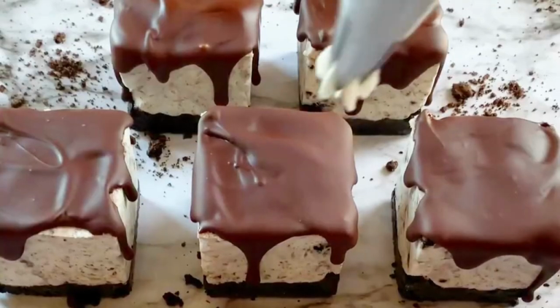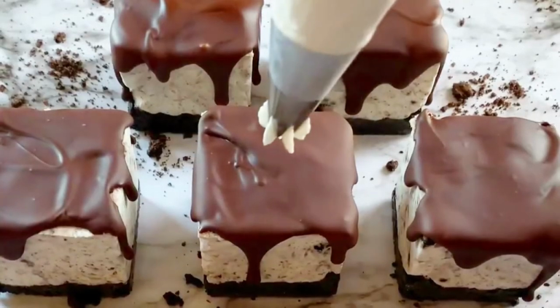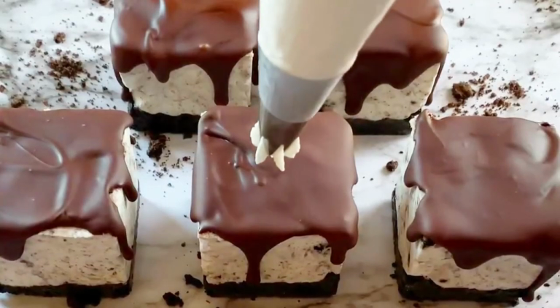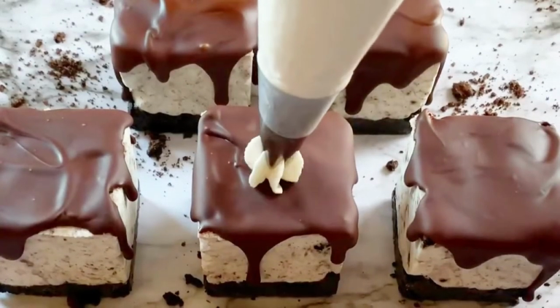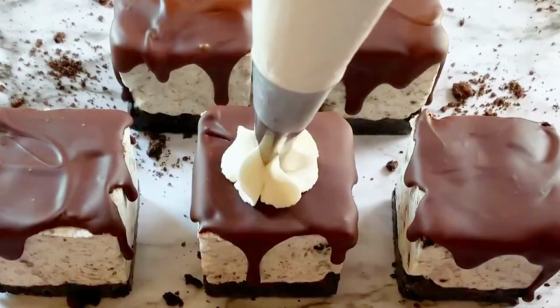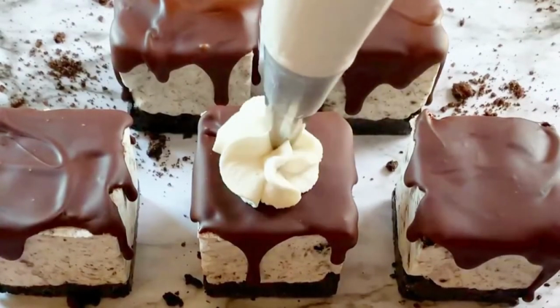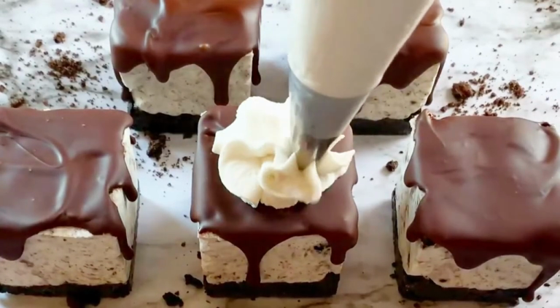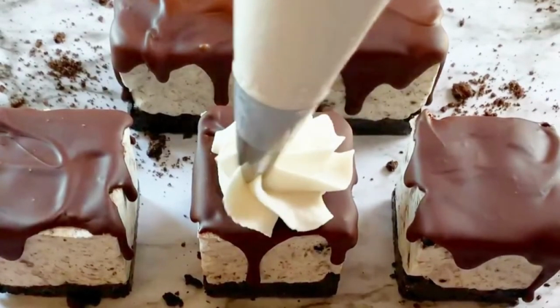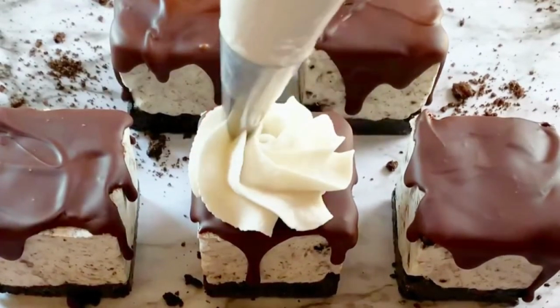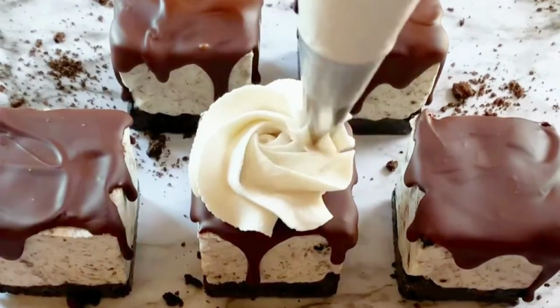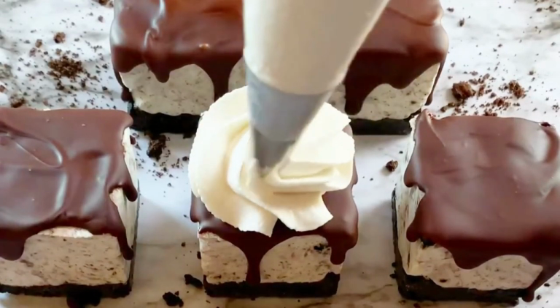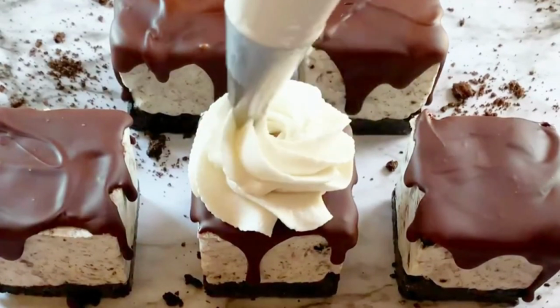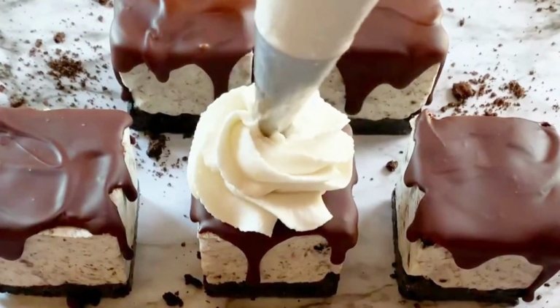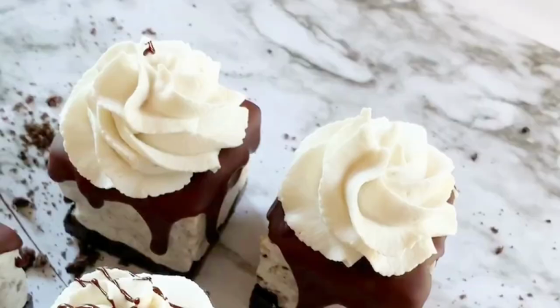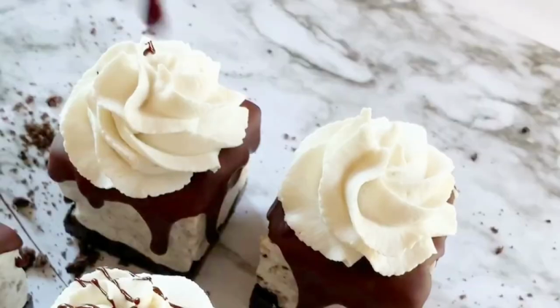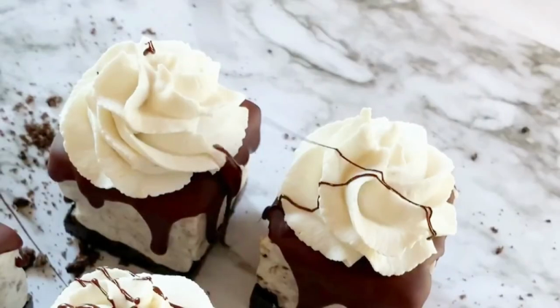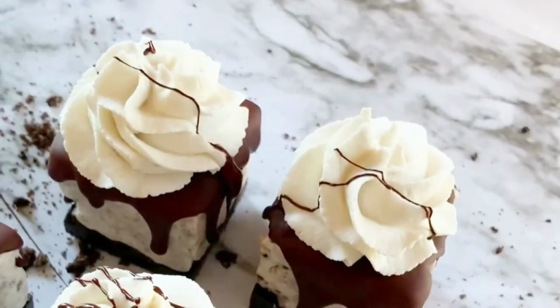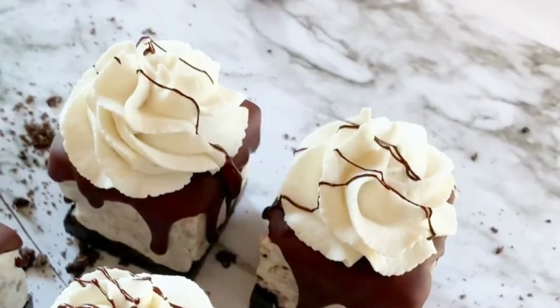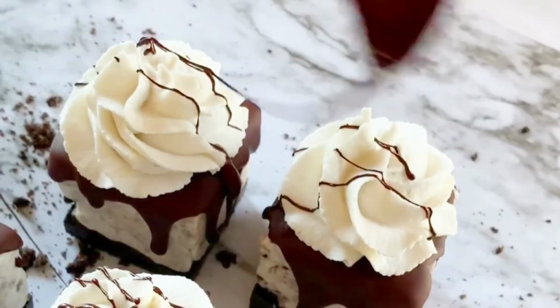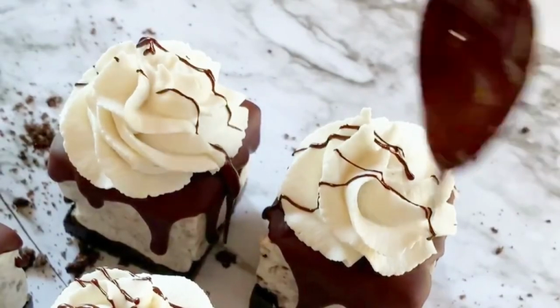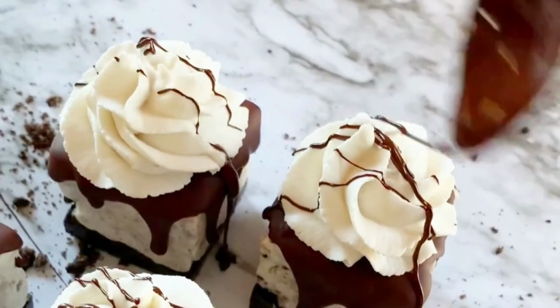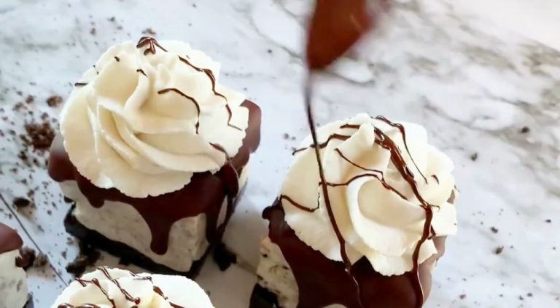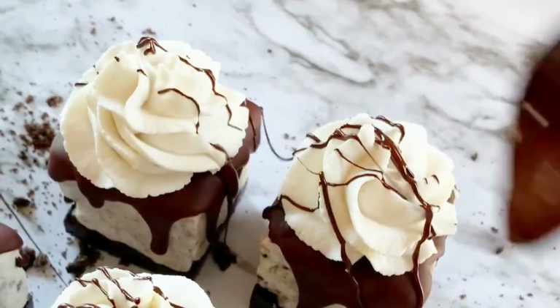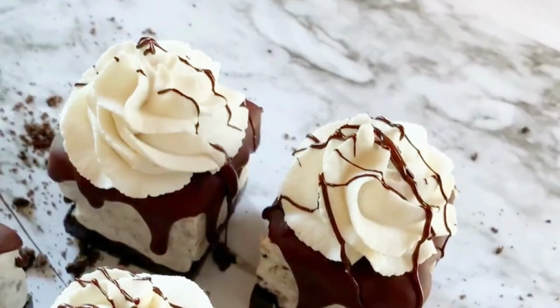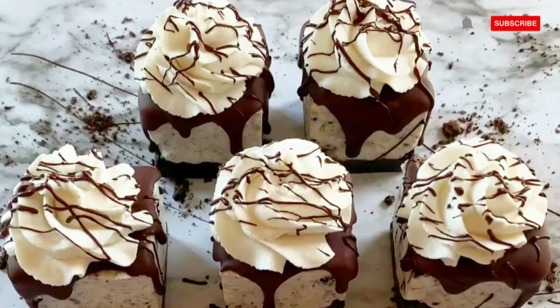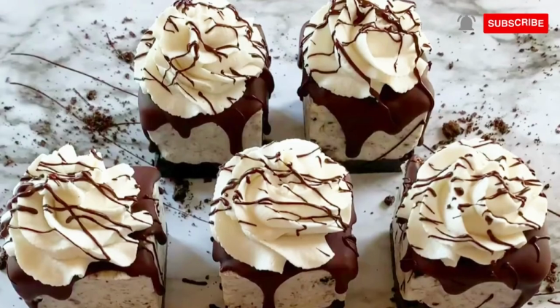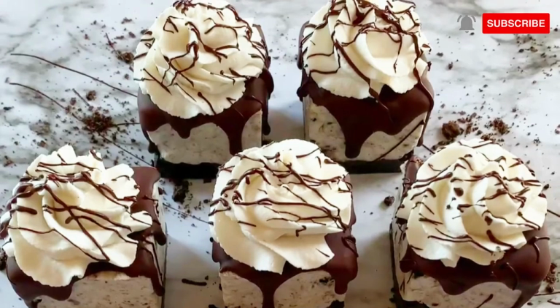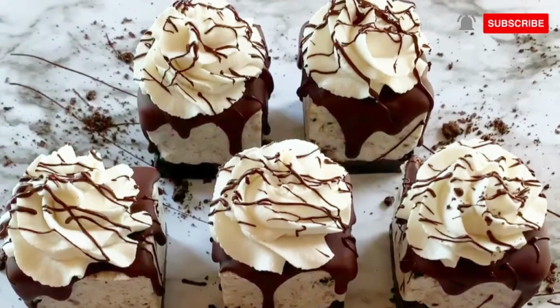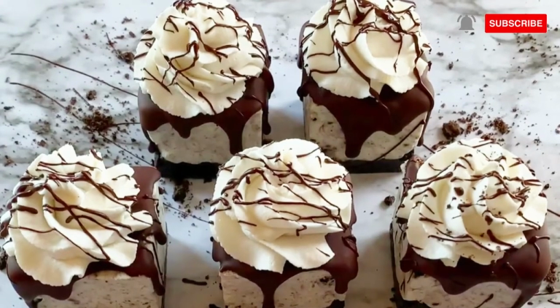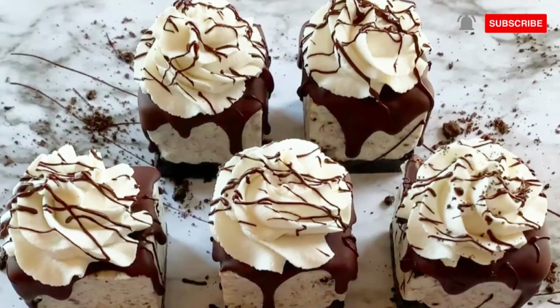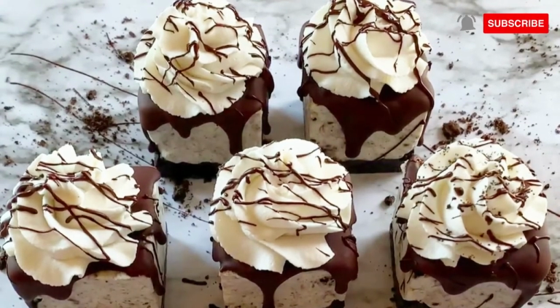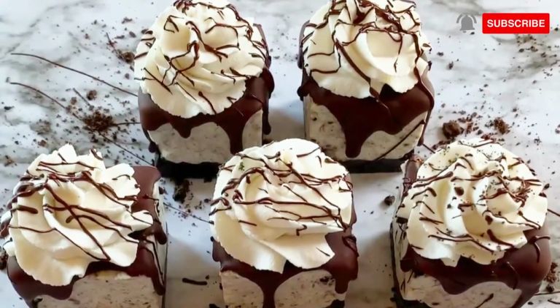To take these to the next level, pipe on the whipped cream using a piping tip. Drizzle on some chocolate and serve. These can be stored in the refrigerator for two days or in the freezer for longer.